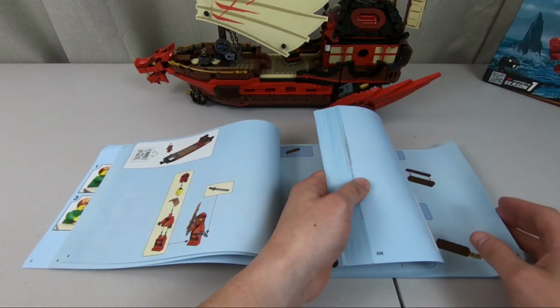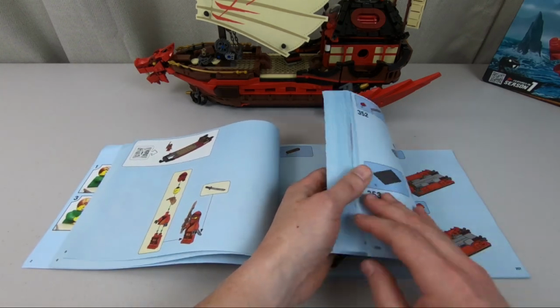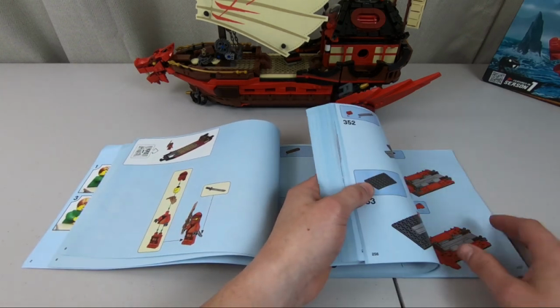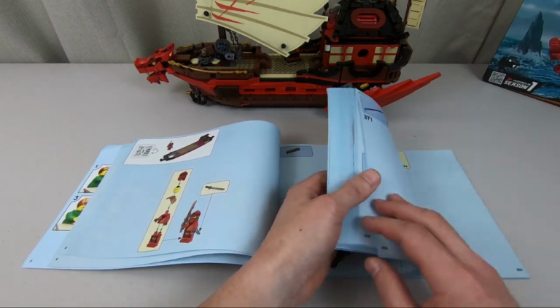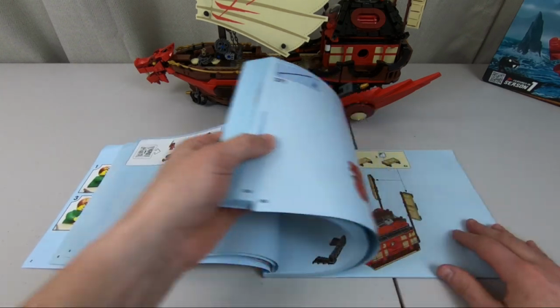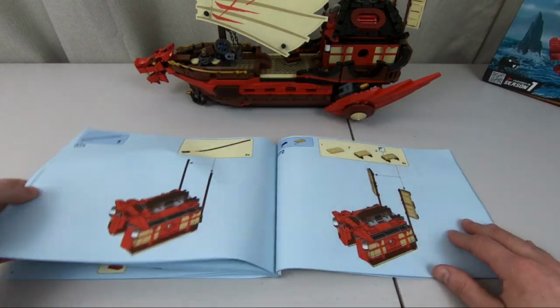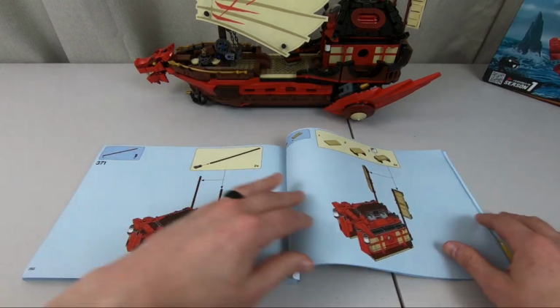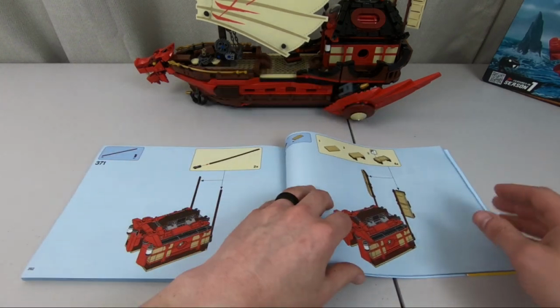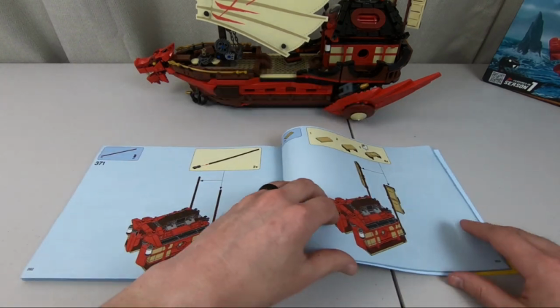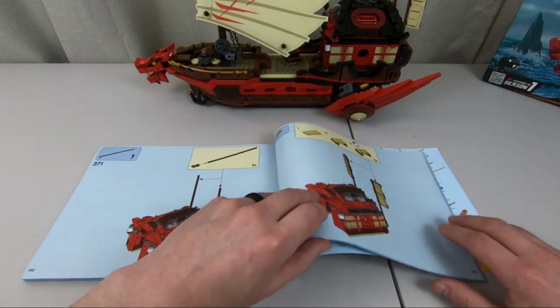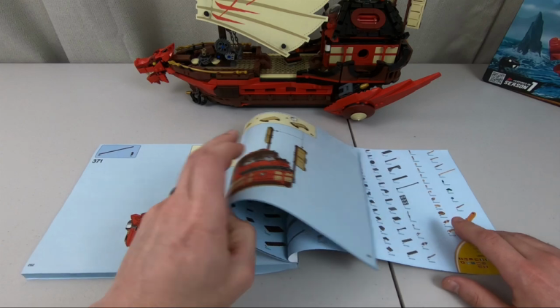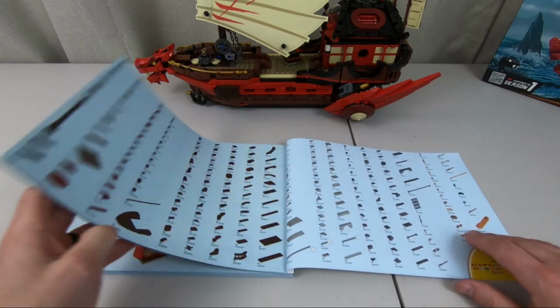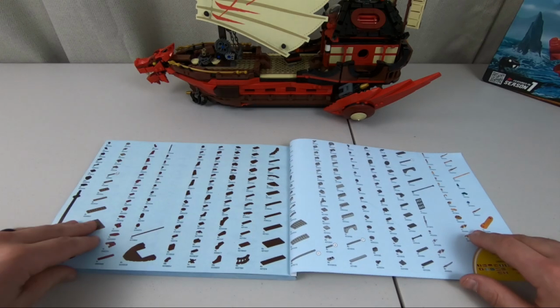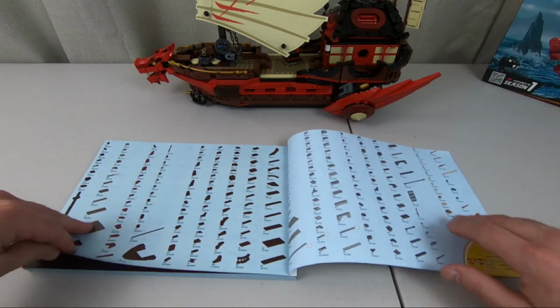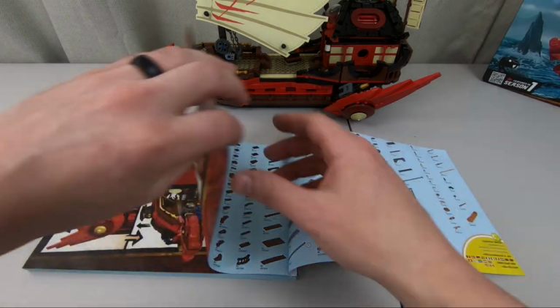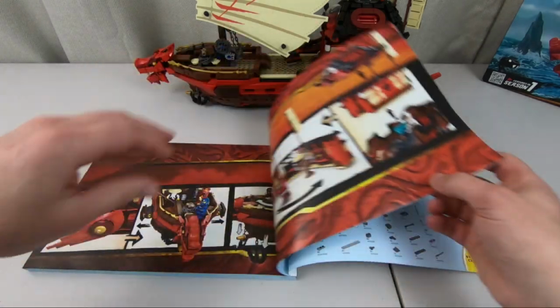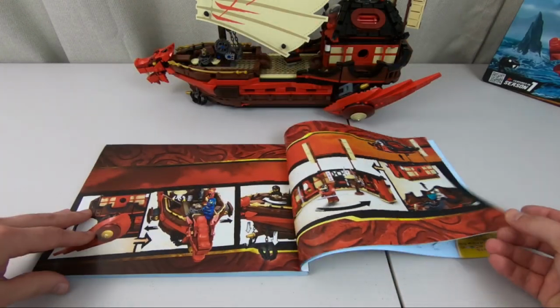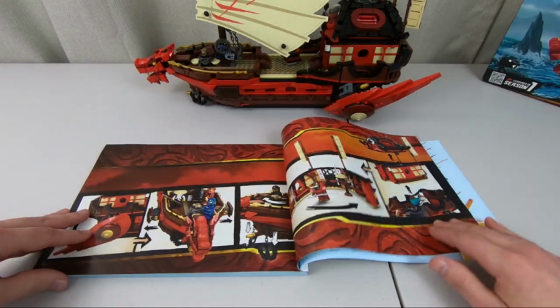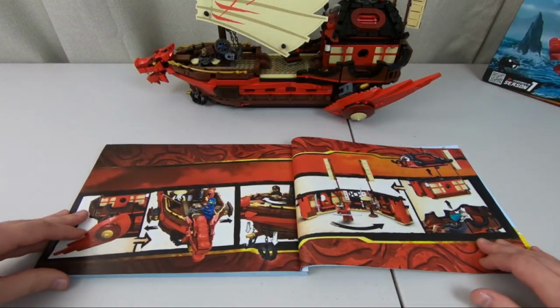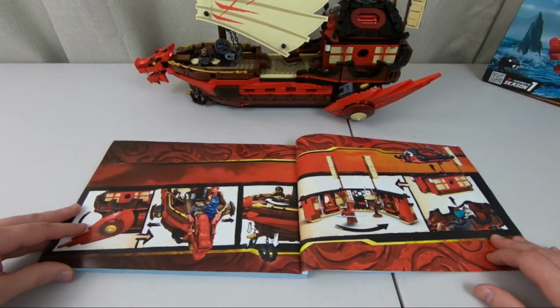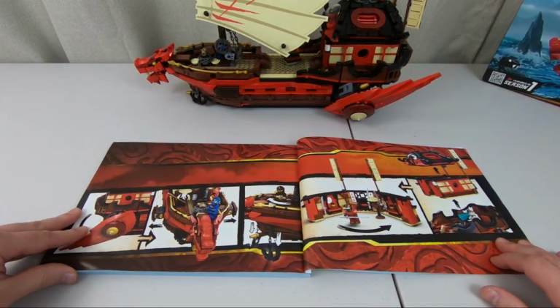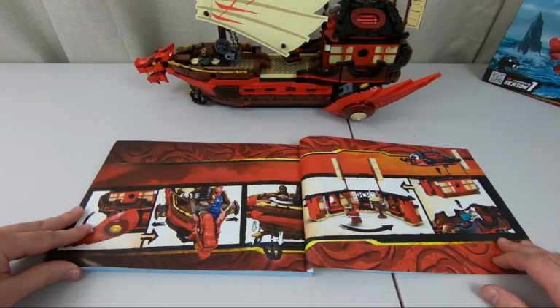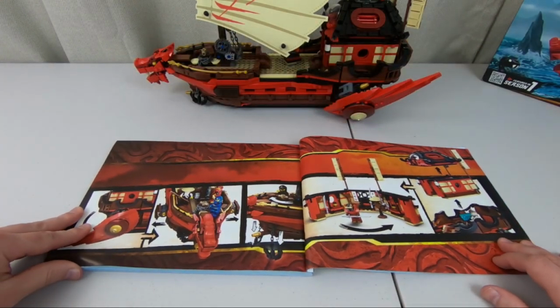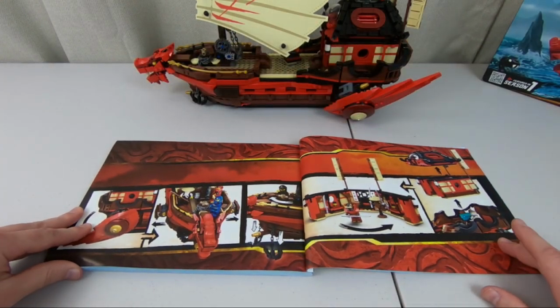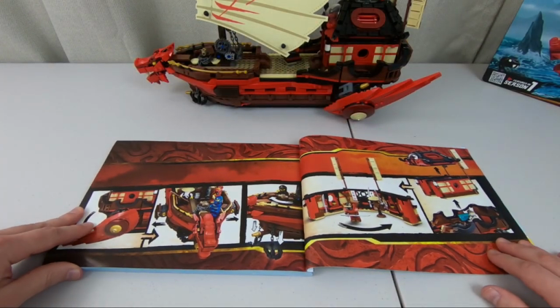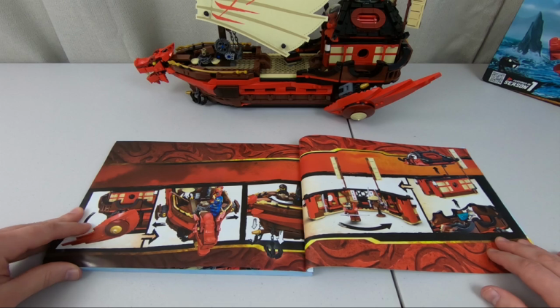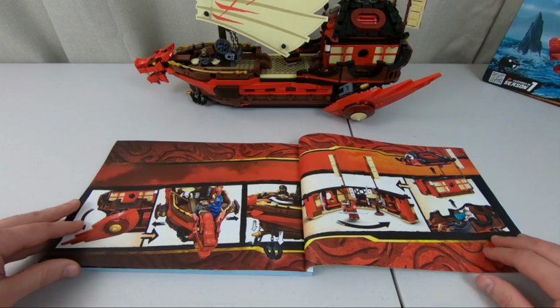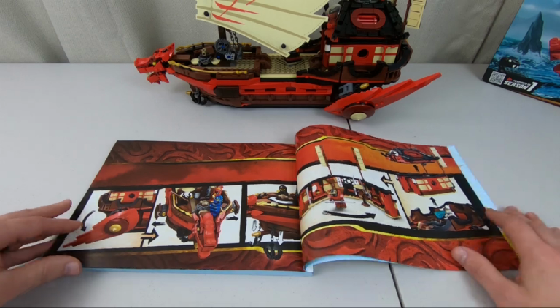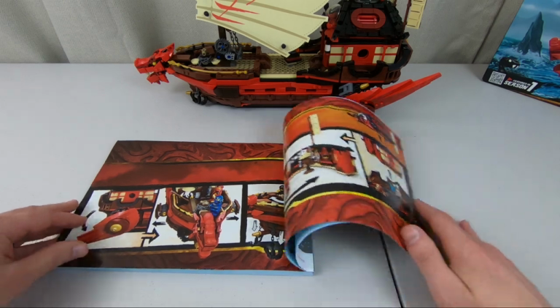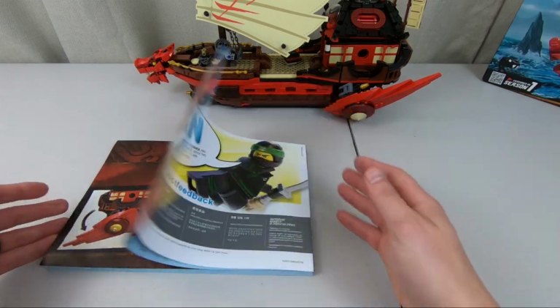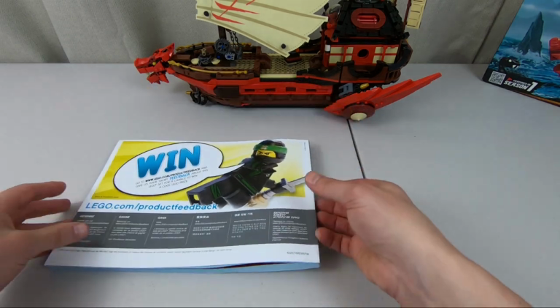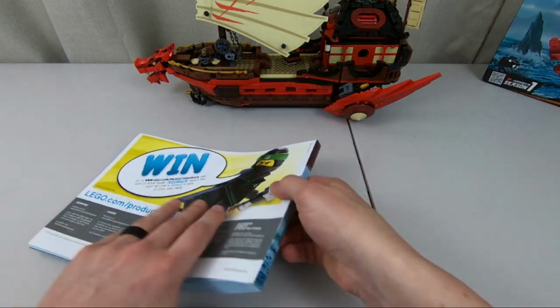Towards the end of the booklet, it actually shows off some of the cool features of the ship — some of the playability with it, which in my mind is top notch.